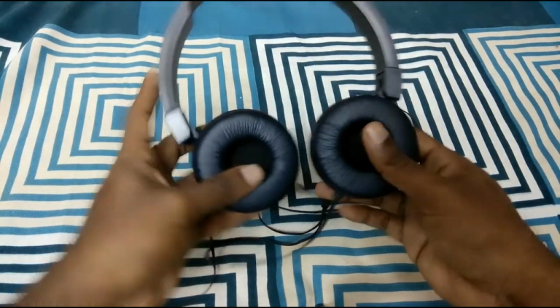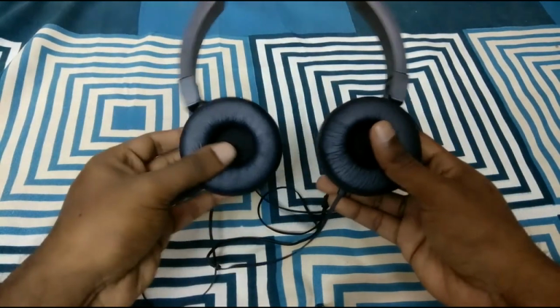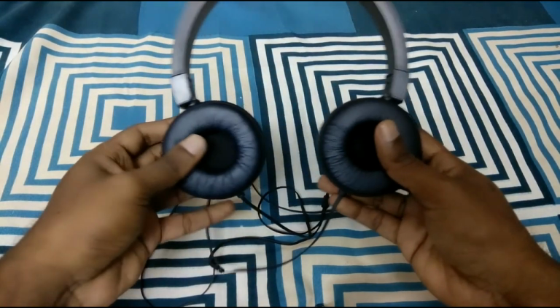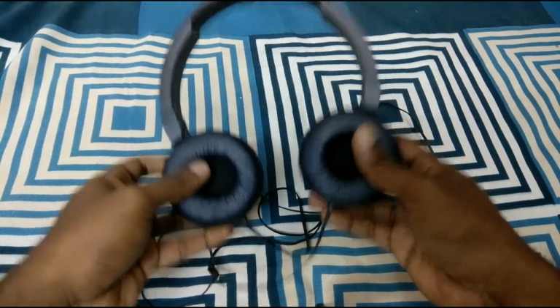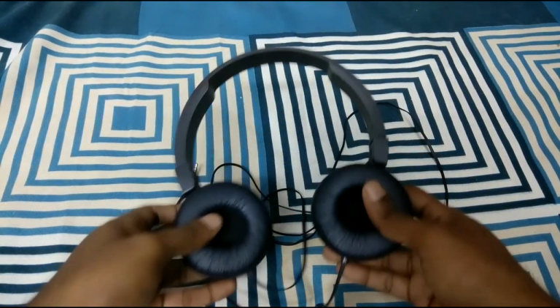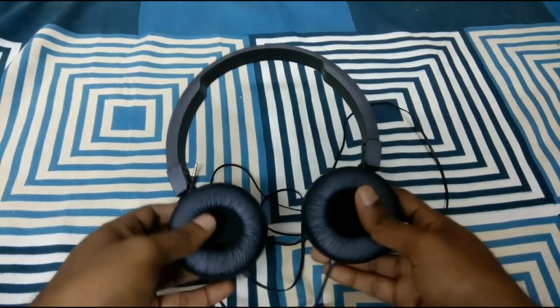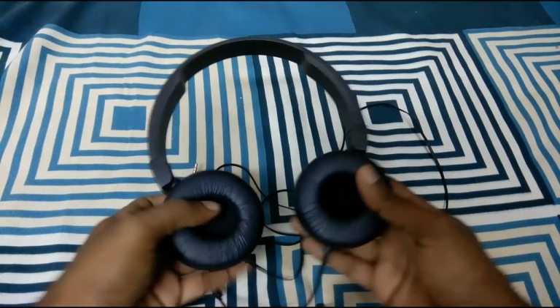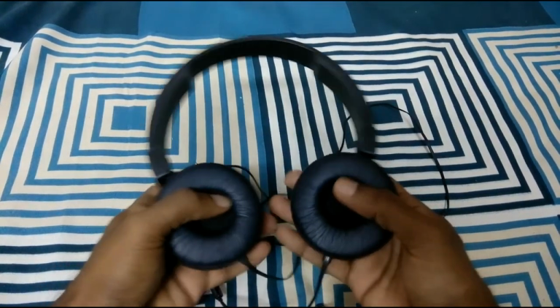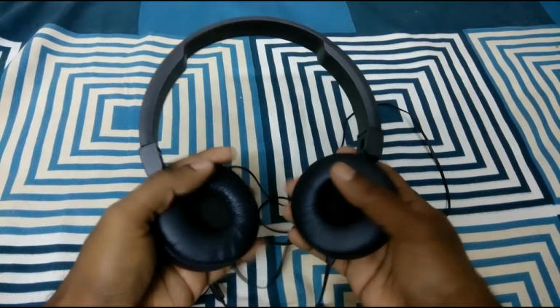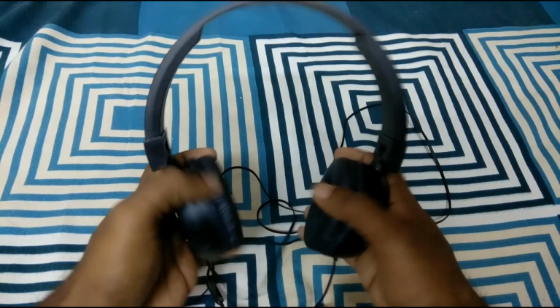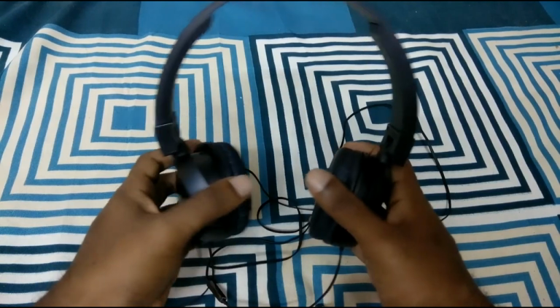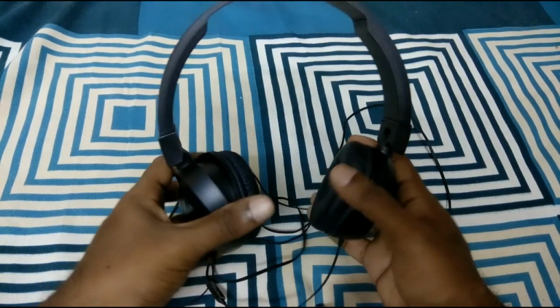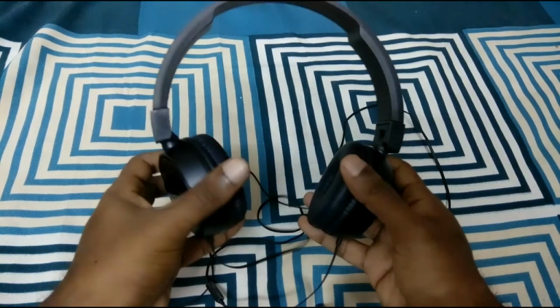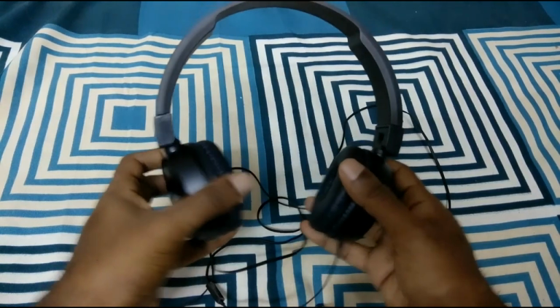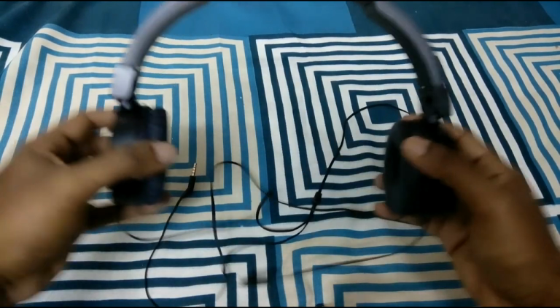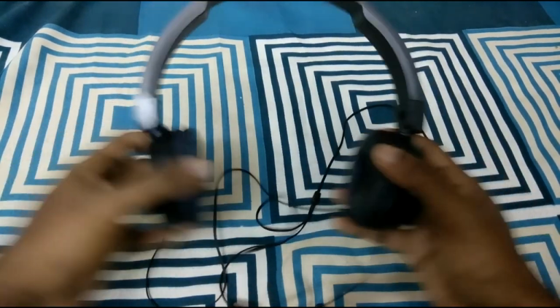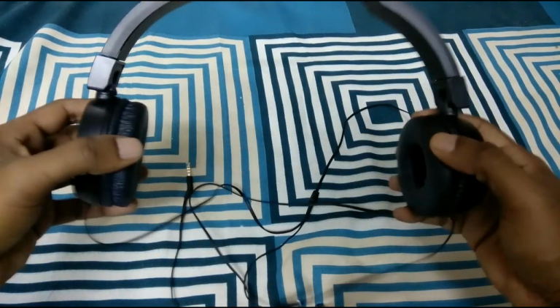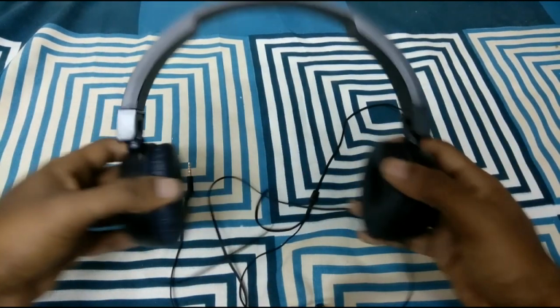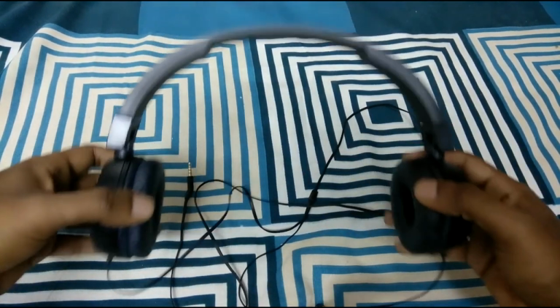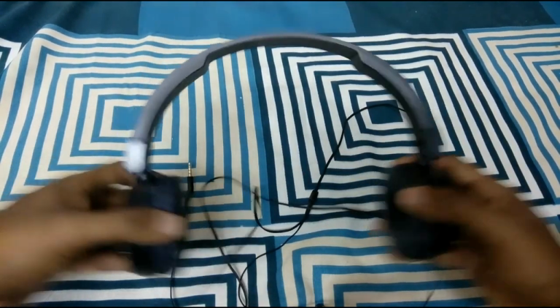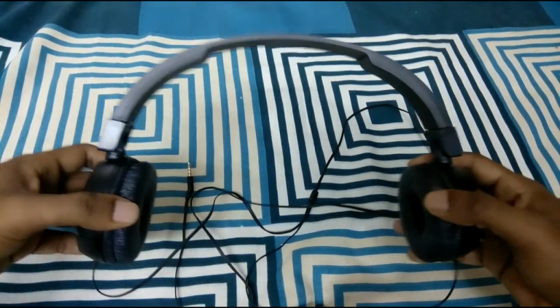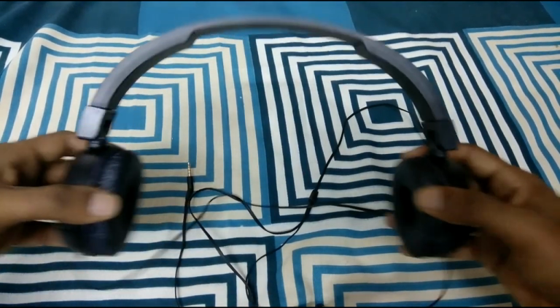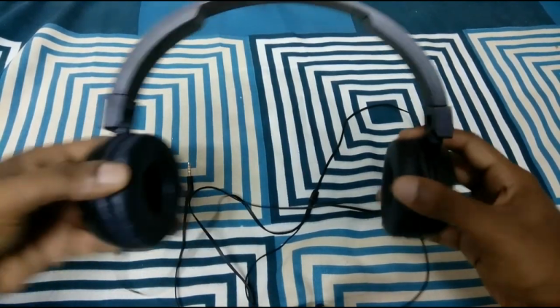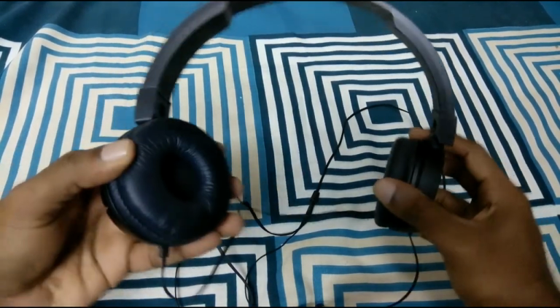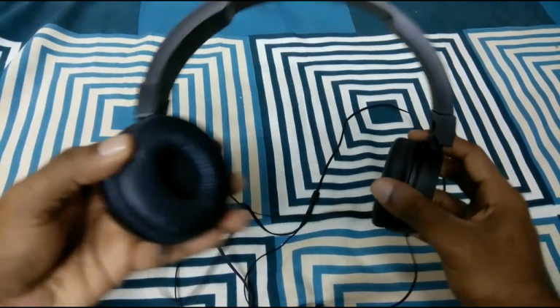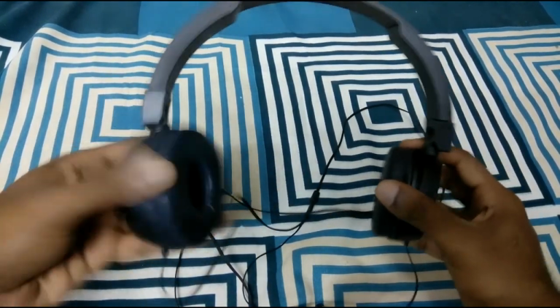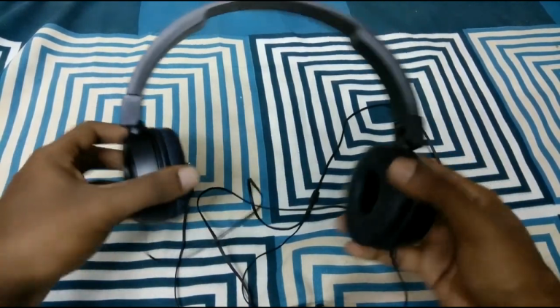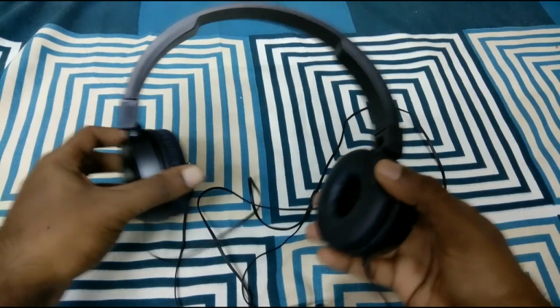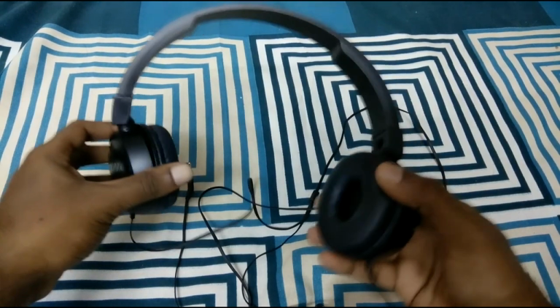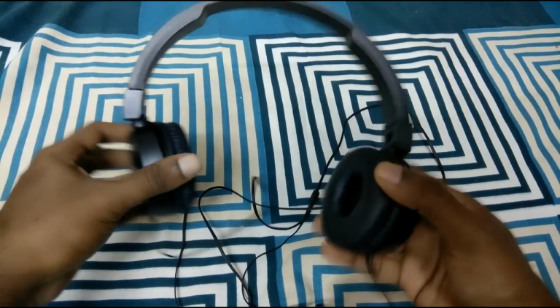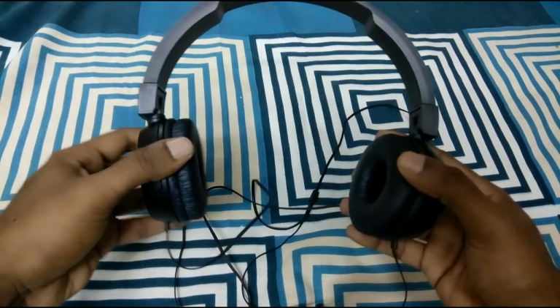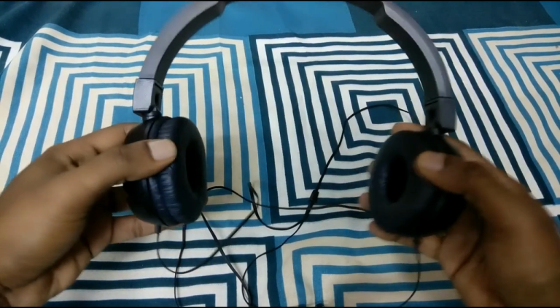The headphone has a foldable design — you can open it up. It is a bending type, so you can fold and use it easily.